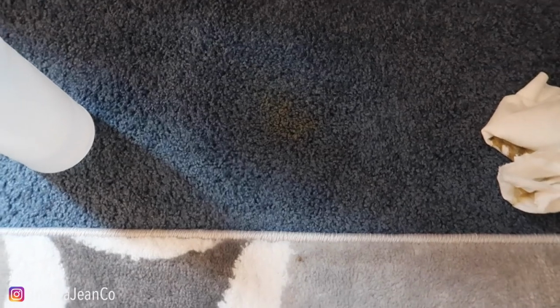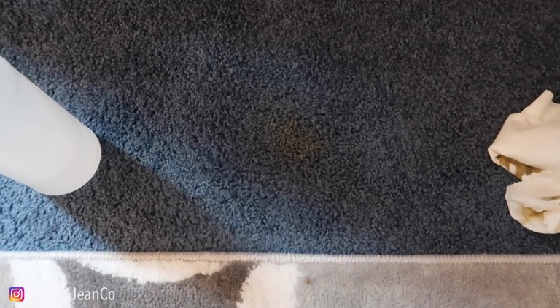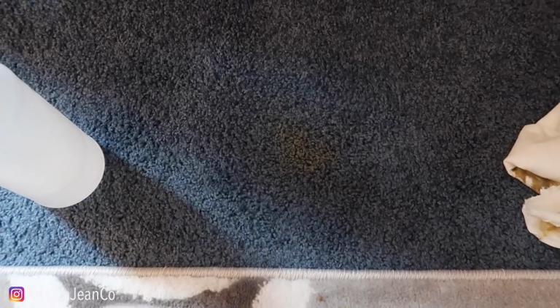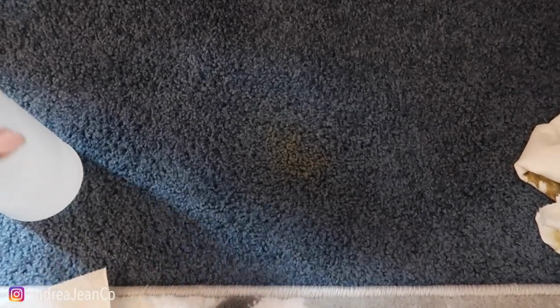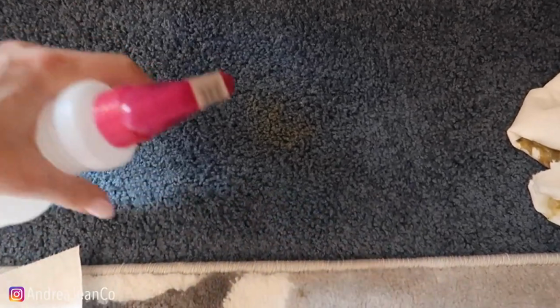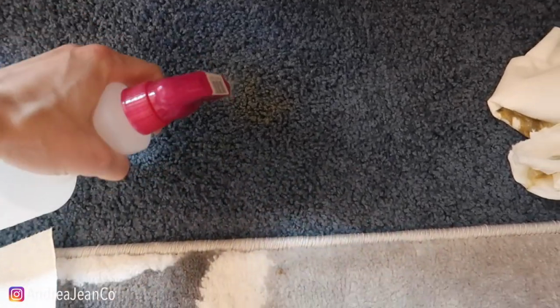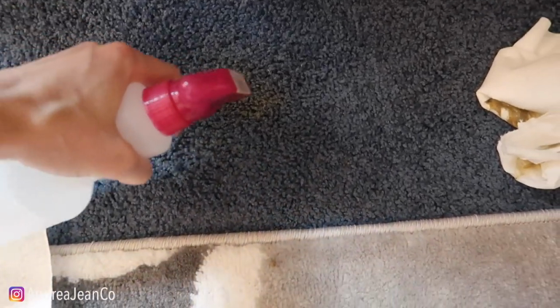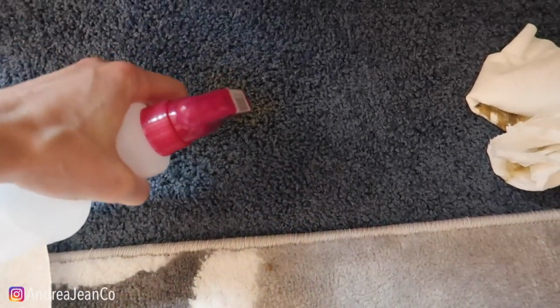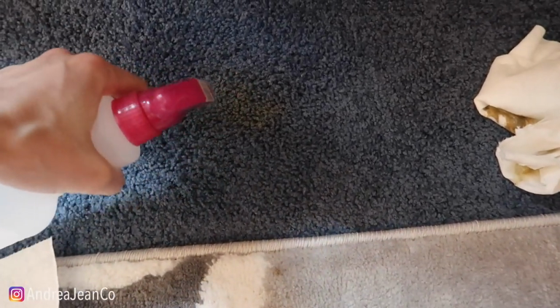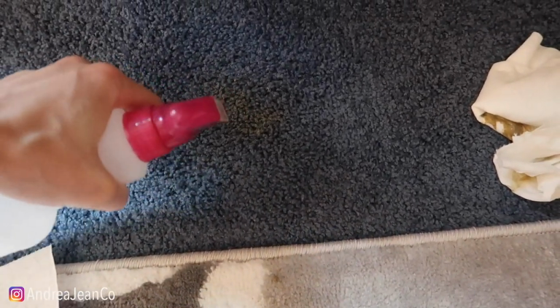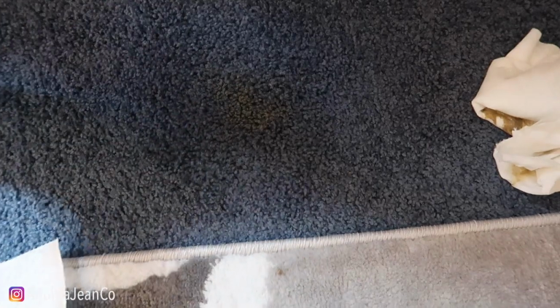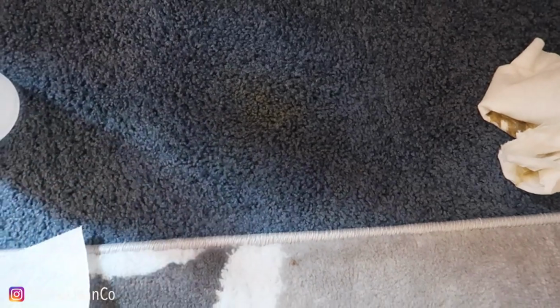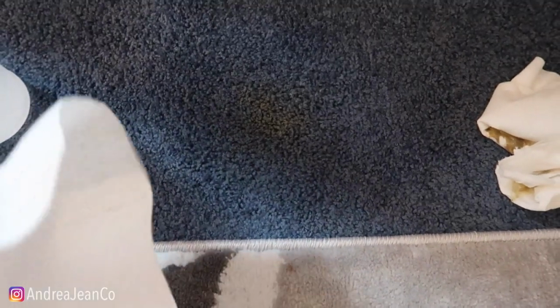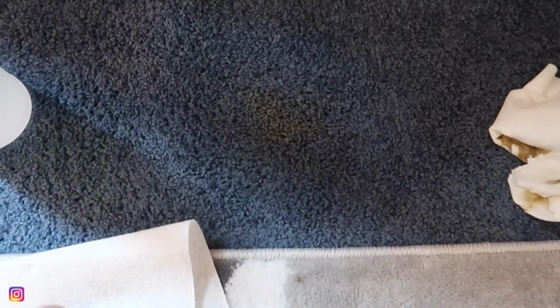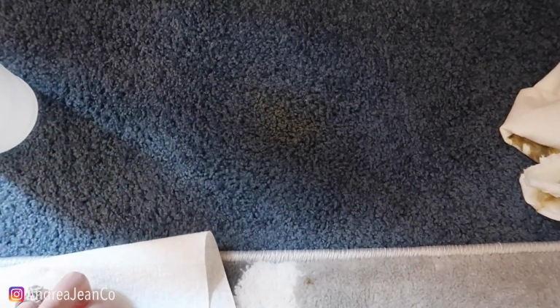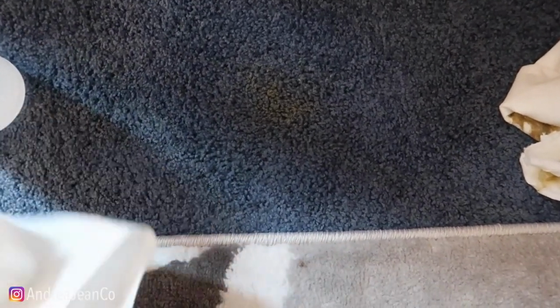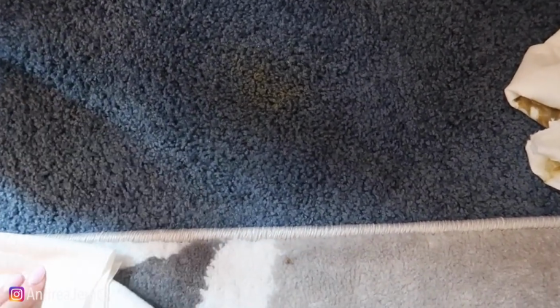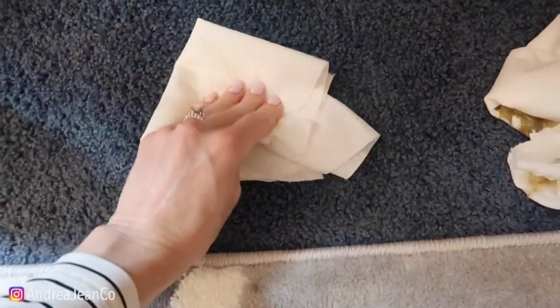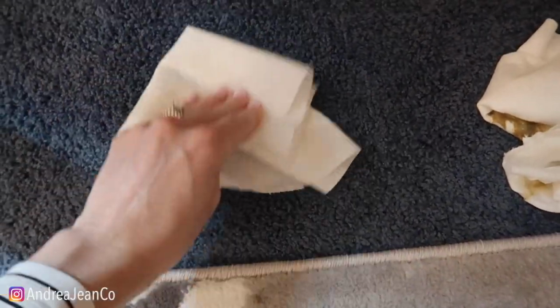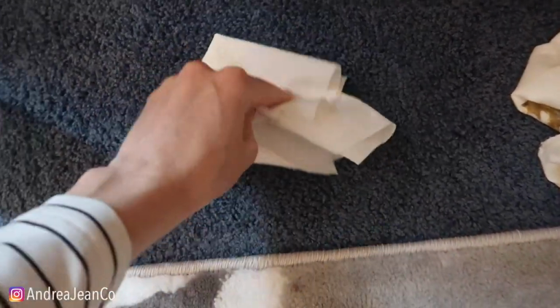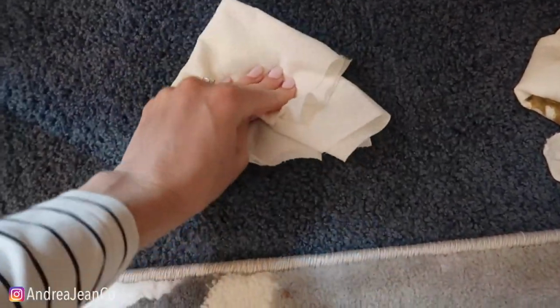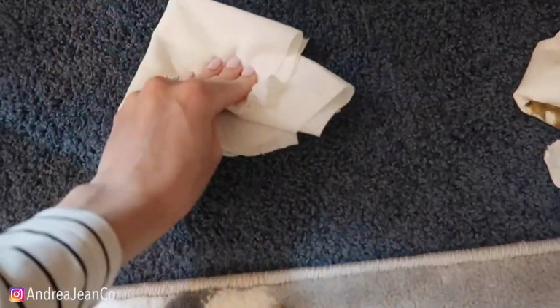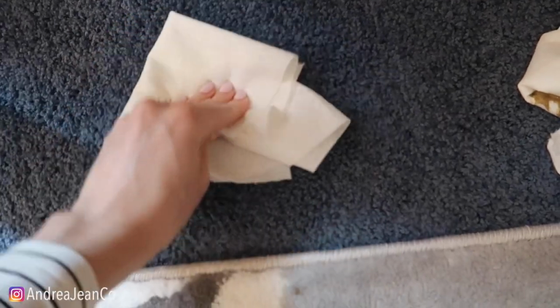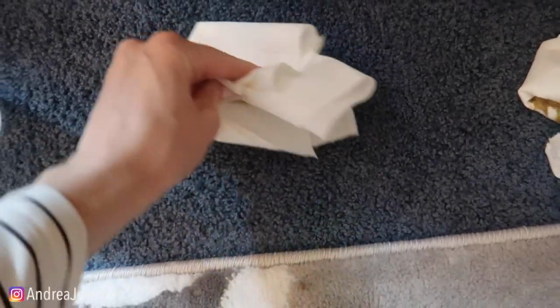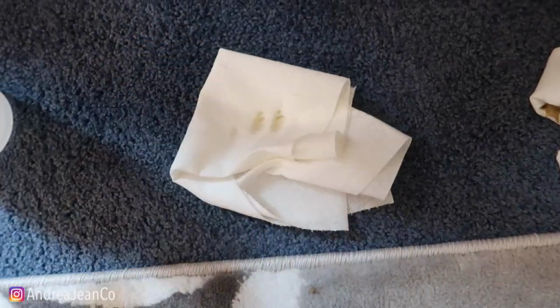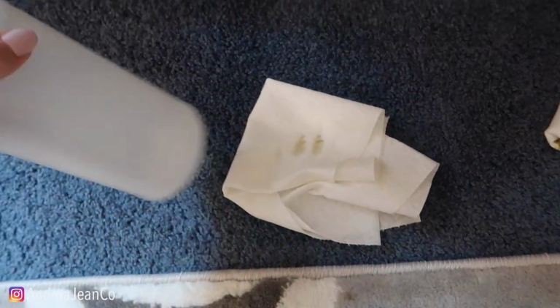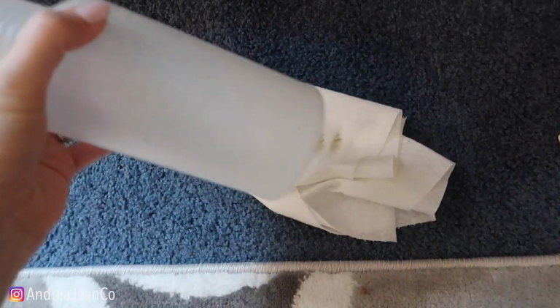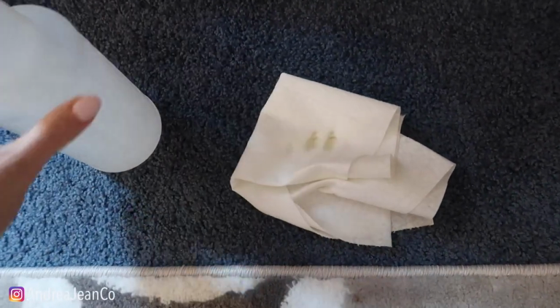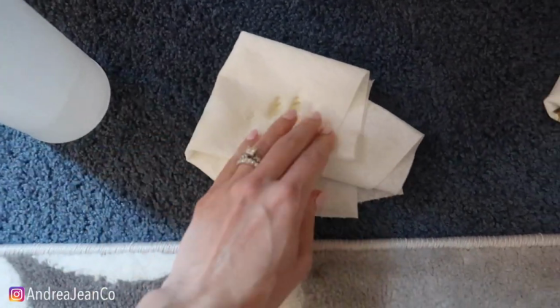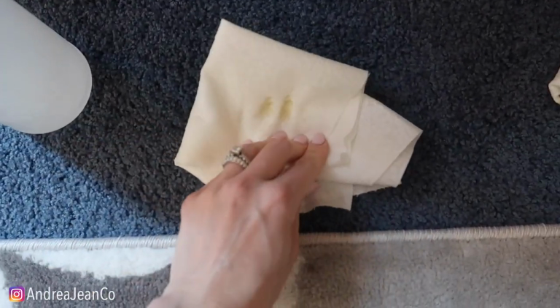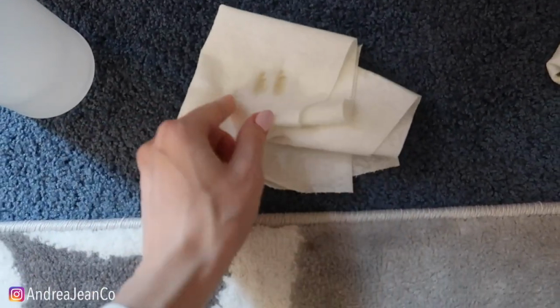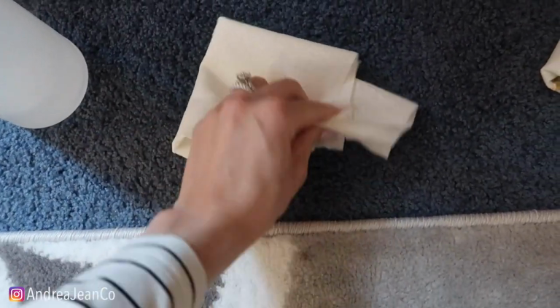She's getting old, but she's healthy — she's just long-haired, and then we got this situation. I think this is 70% rubbing alcohol. You can use 90% or whatever concentration you have.